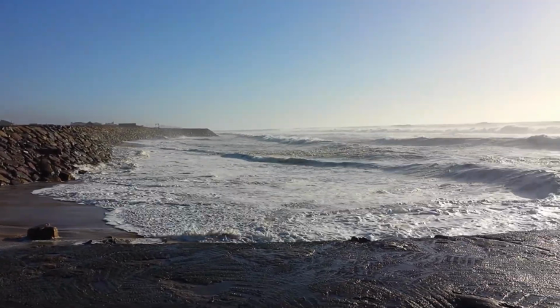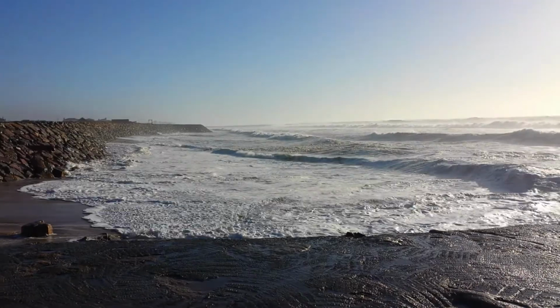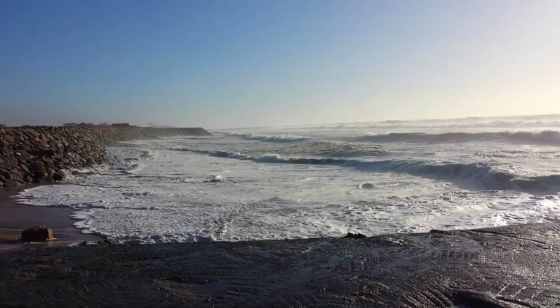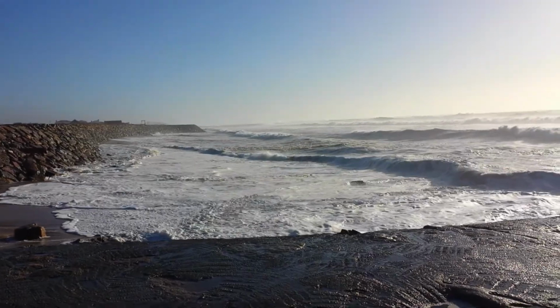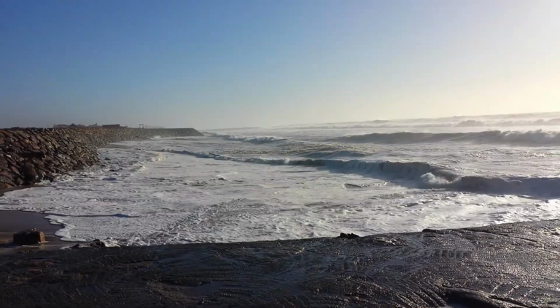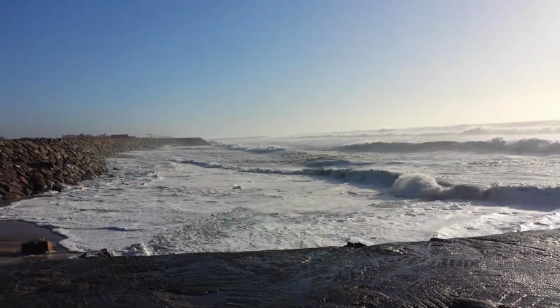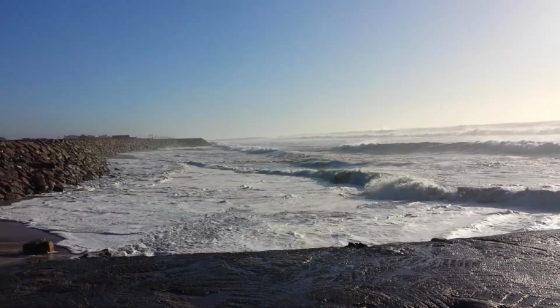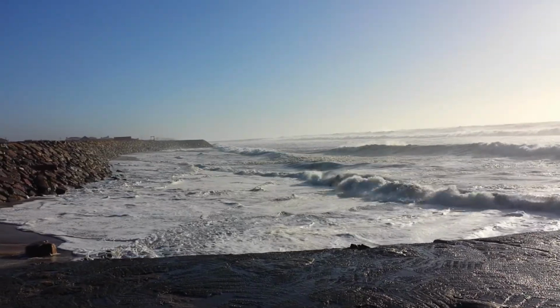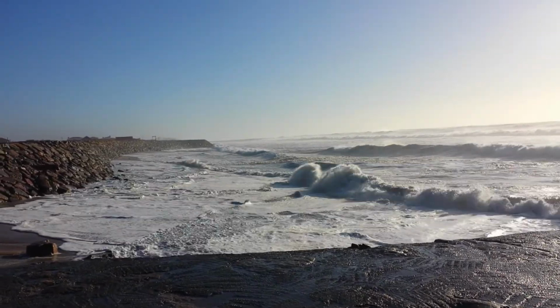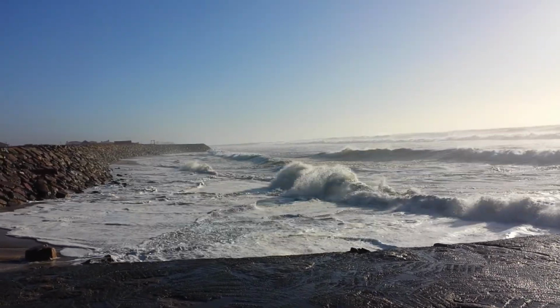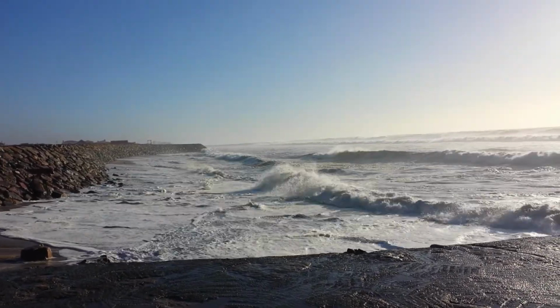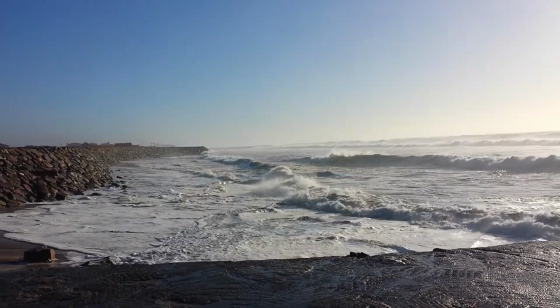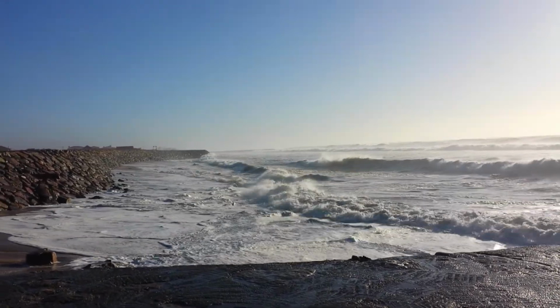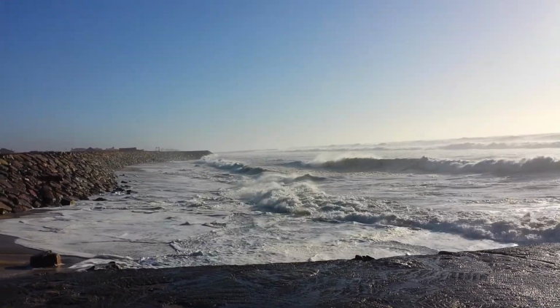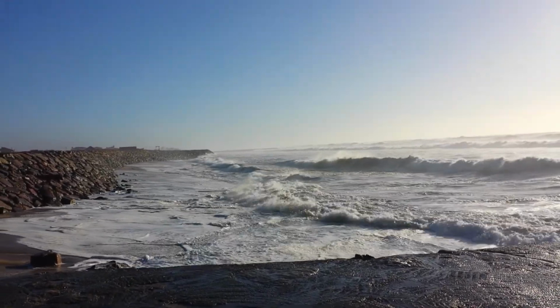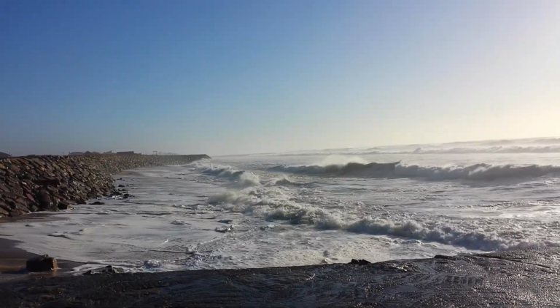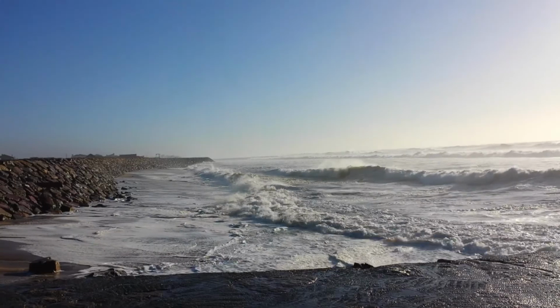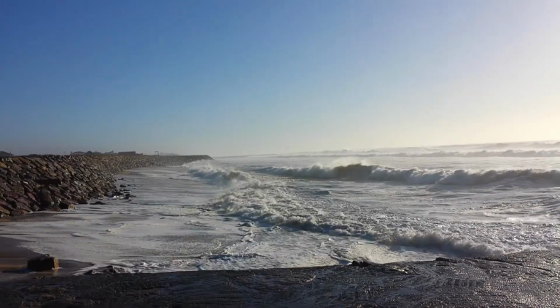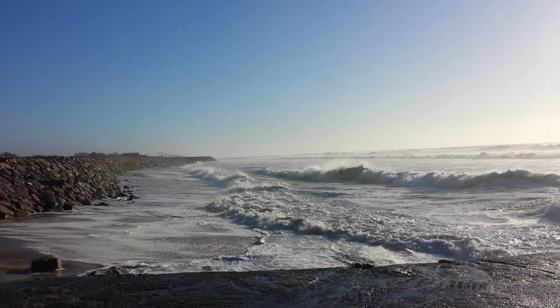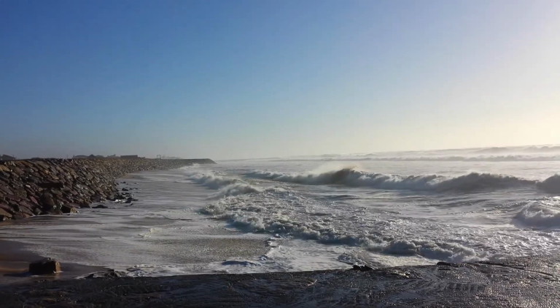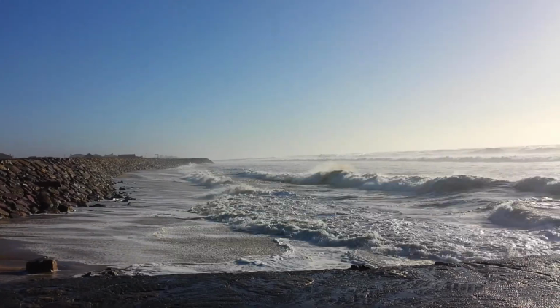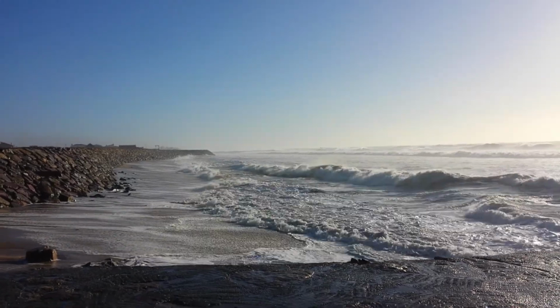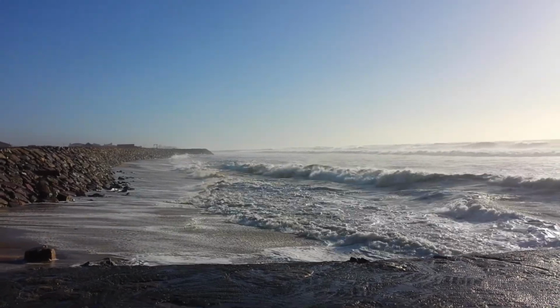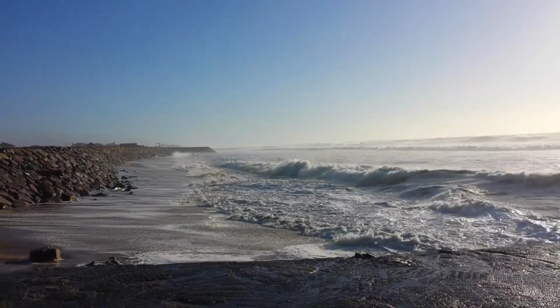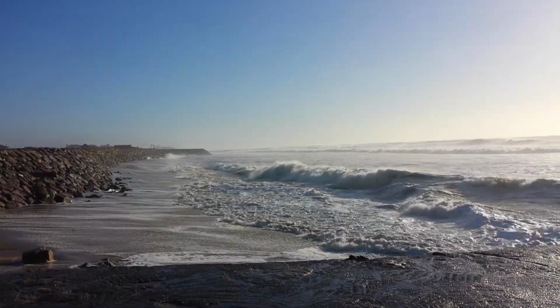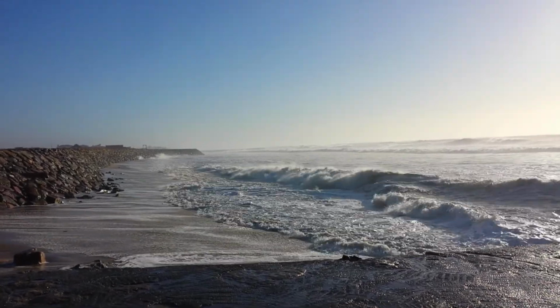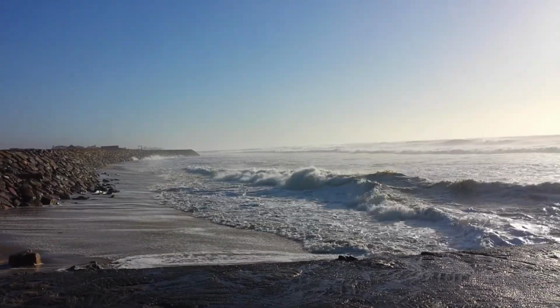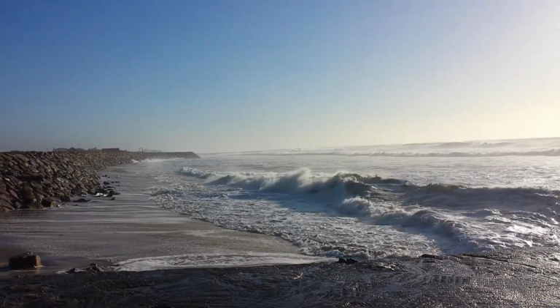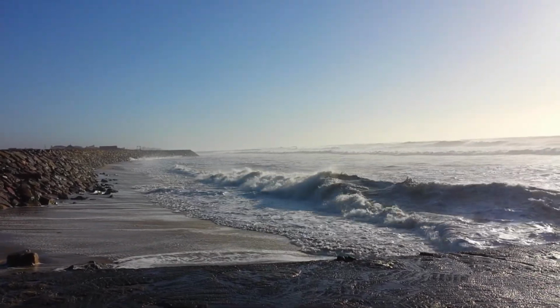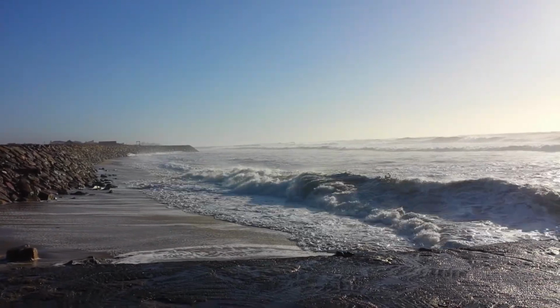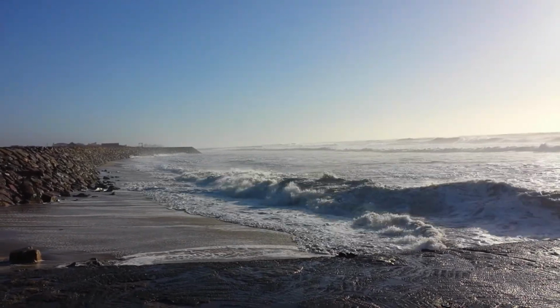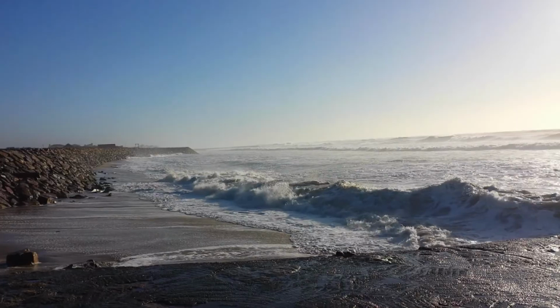No matter where you go, you can walk around the tide line and find this place on the coast of Portugal.